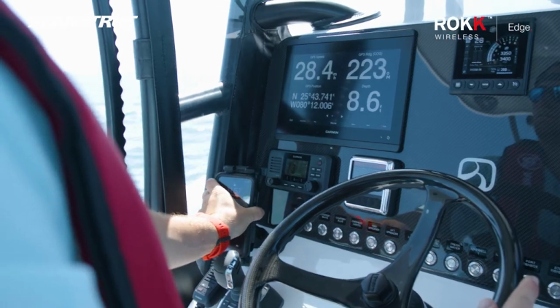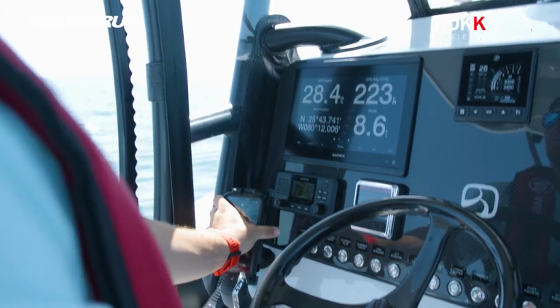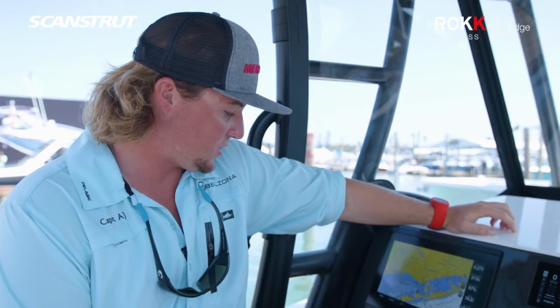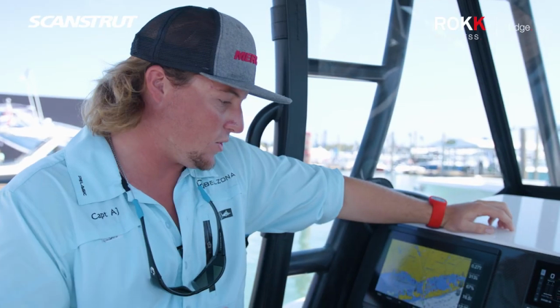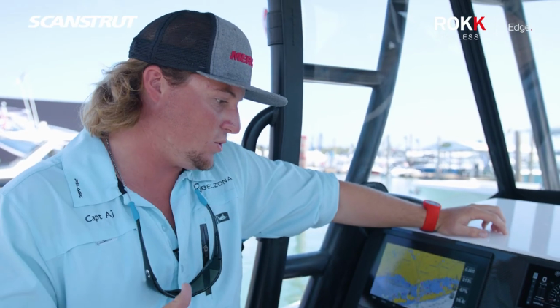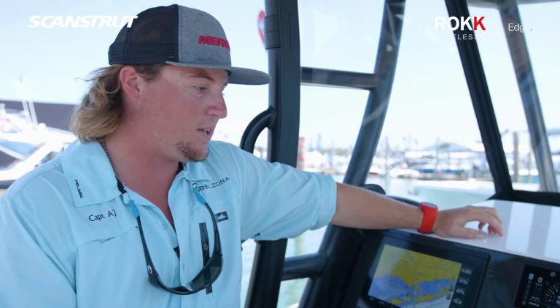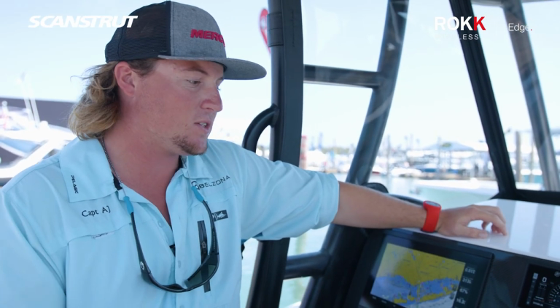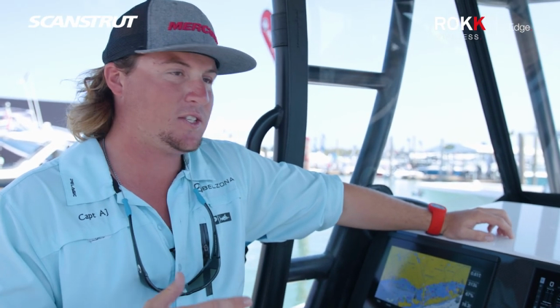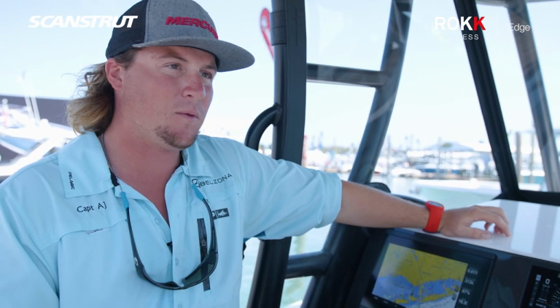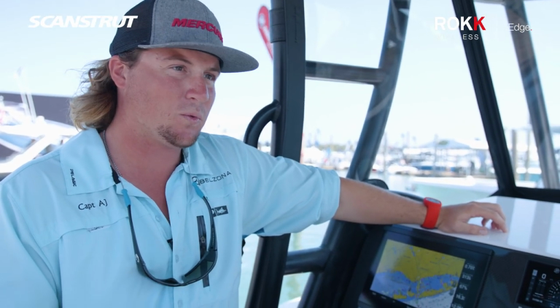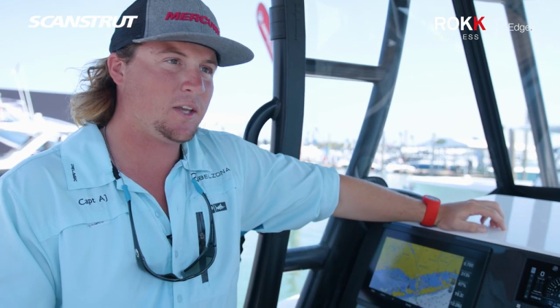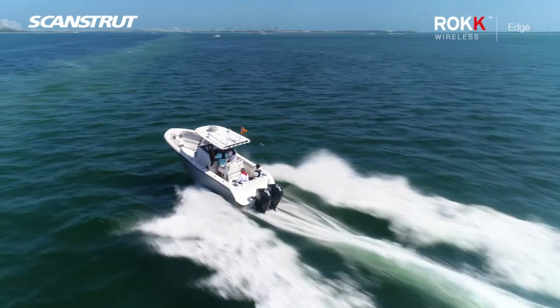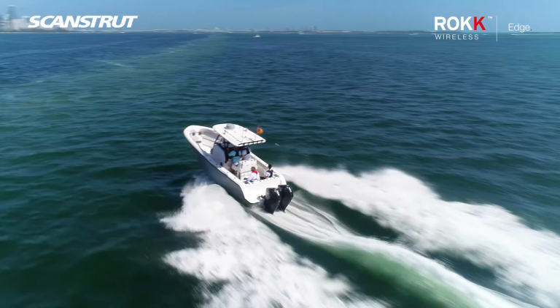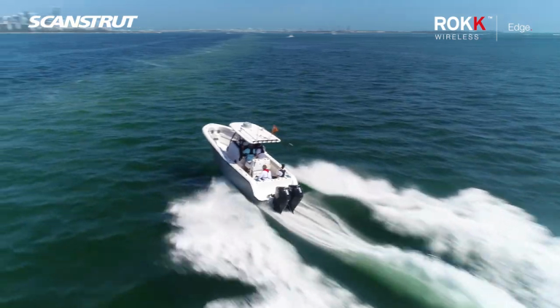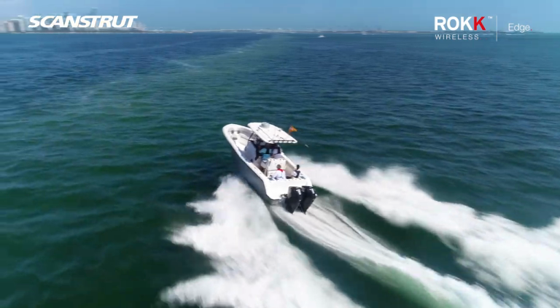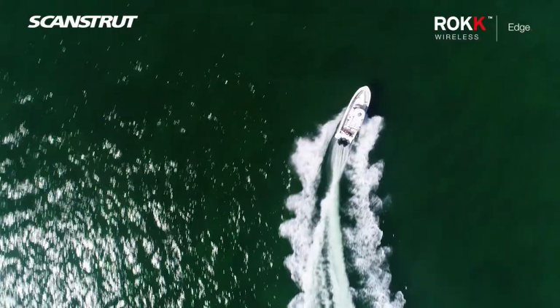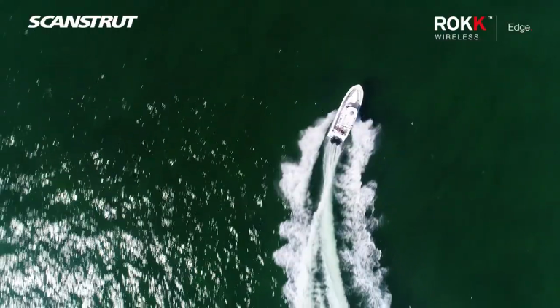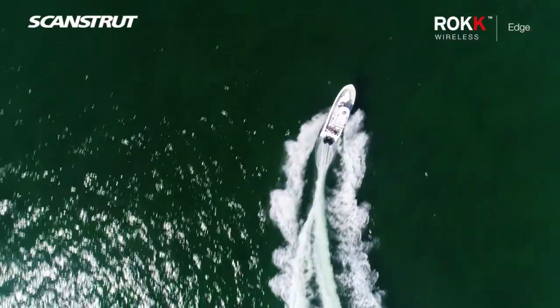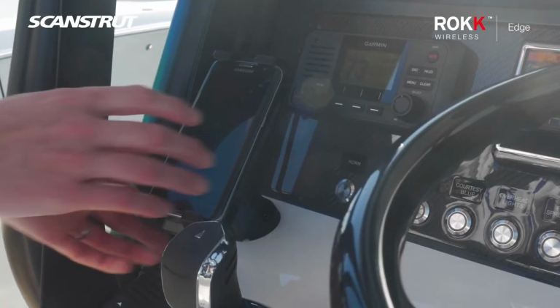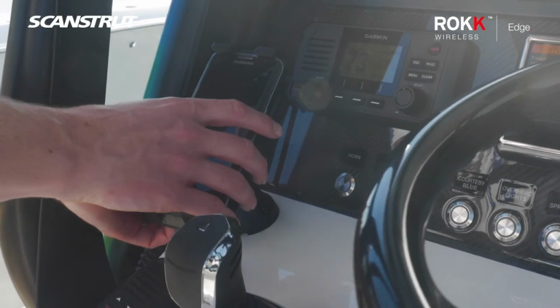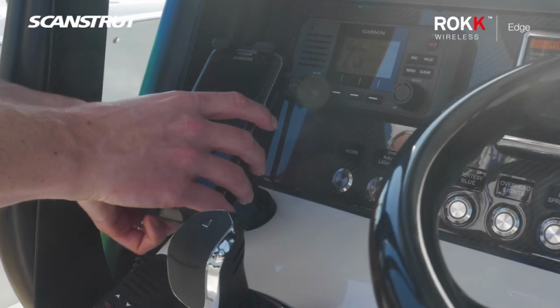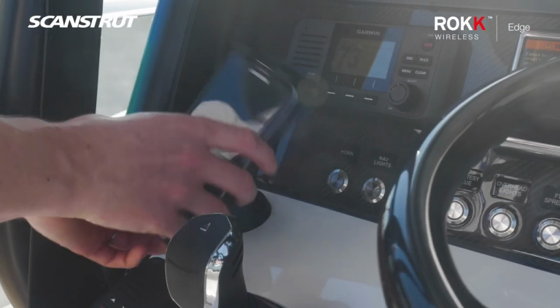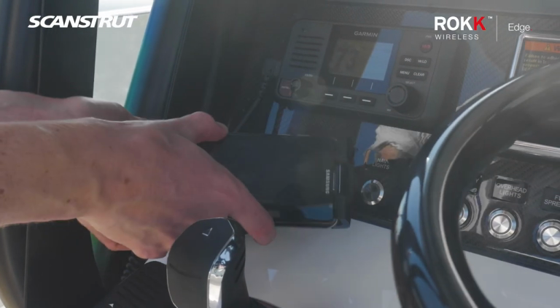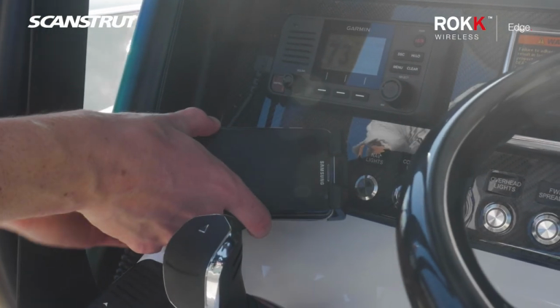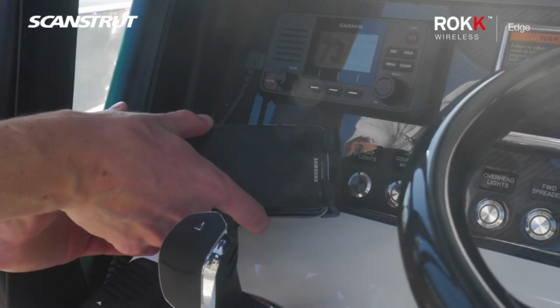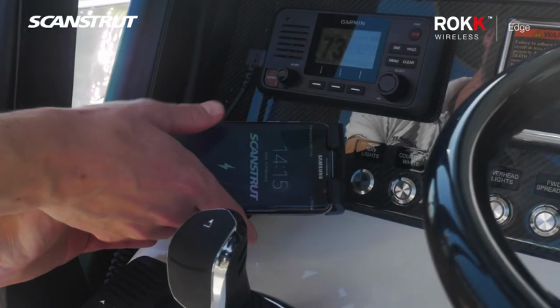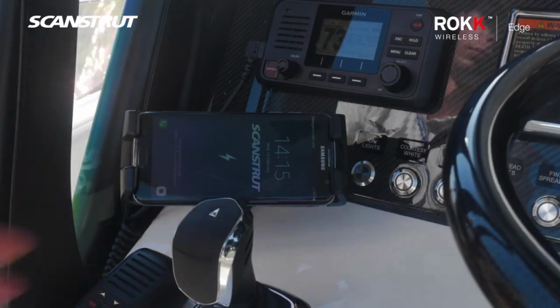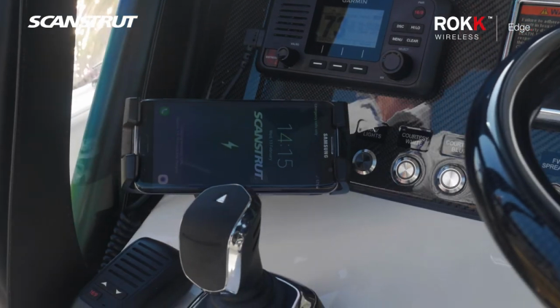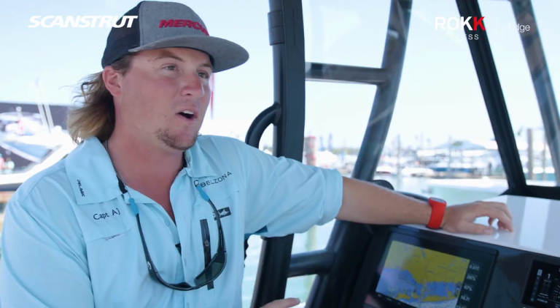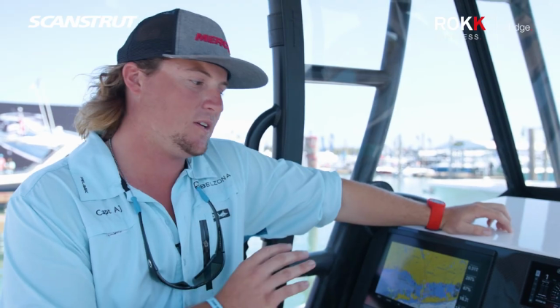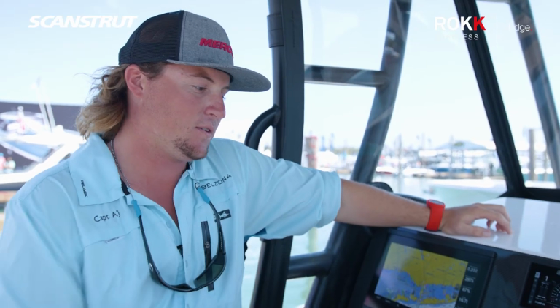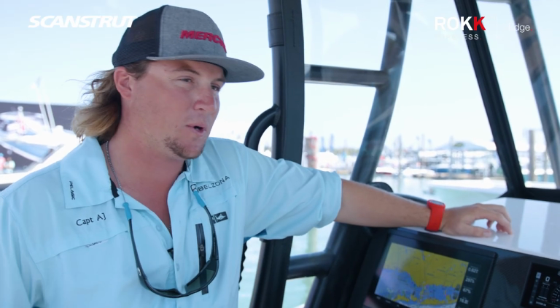Through this system you can do so many things — see how the boat's running, there's apps for everything nowadays, and Mercury and everyone has incorporated so much technology that you can use through the boat.